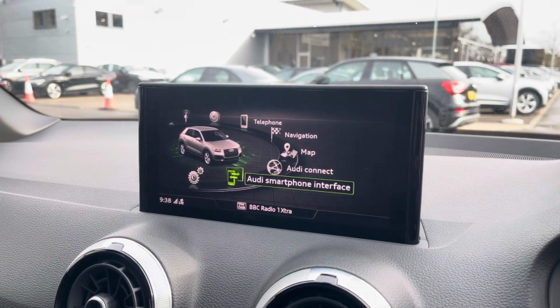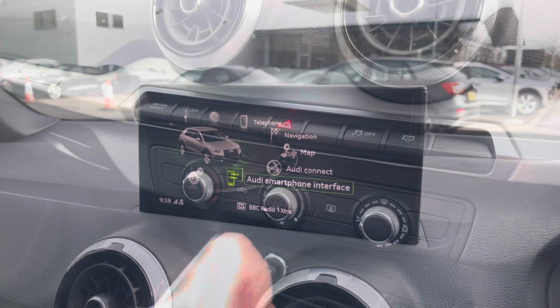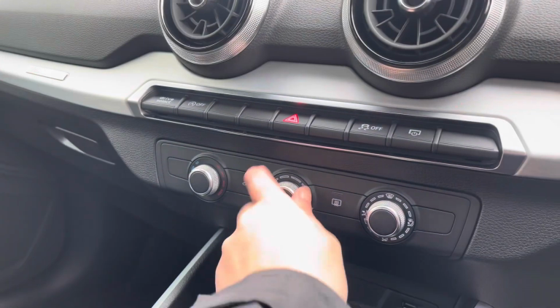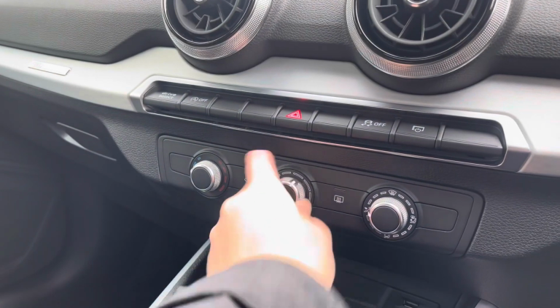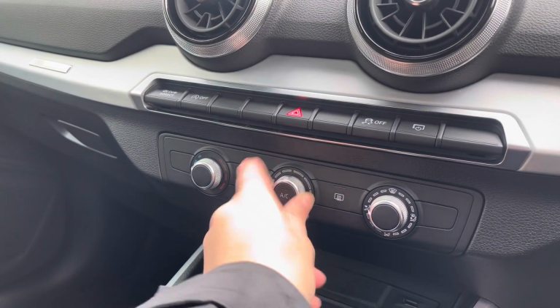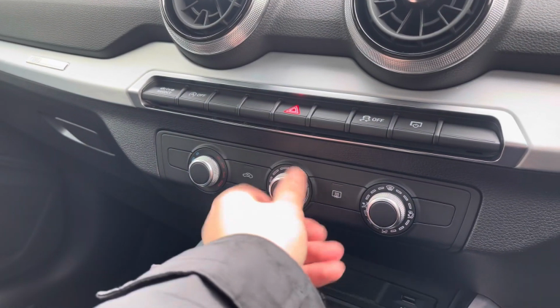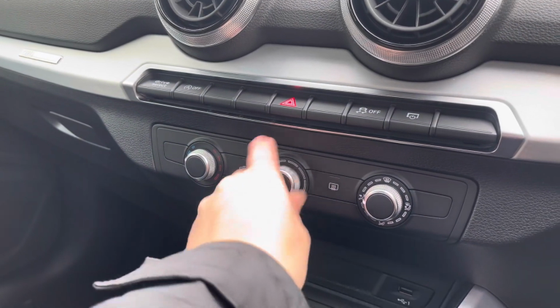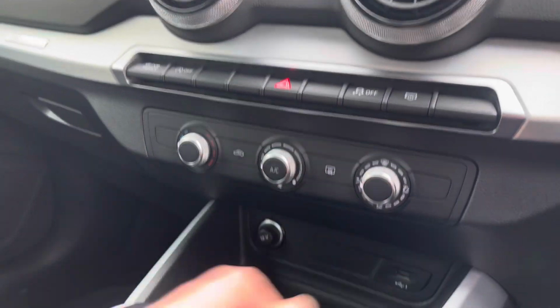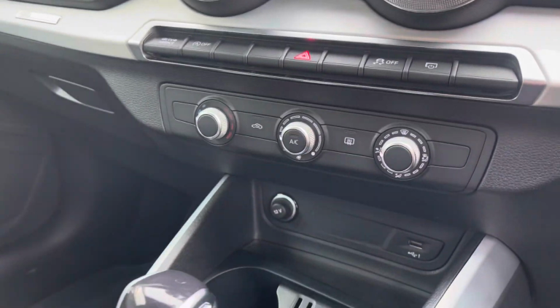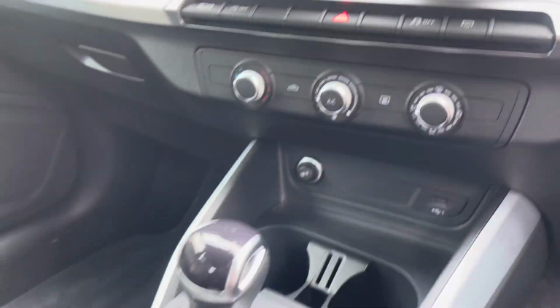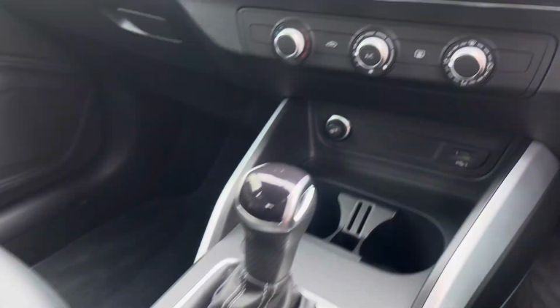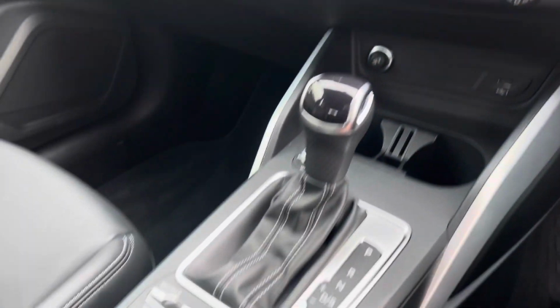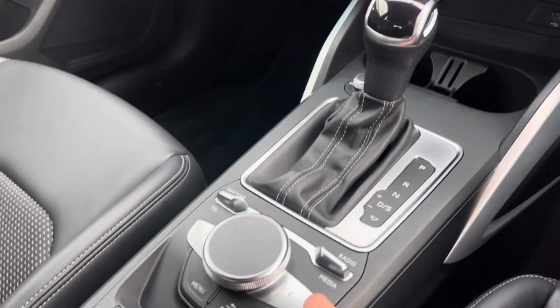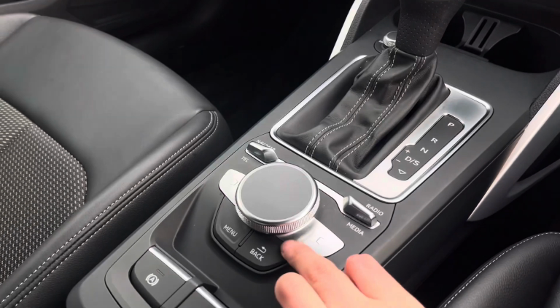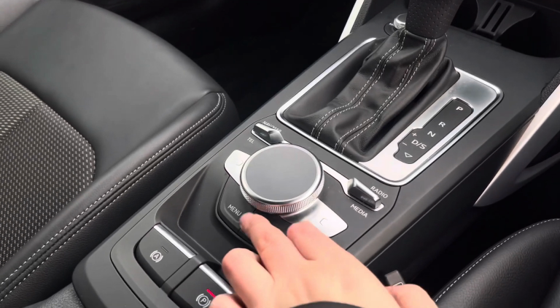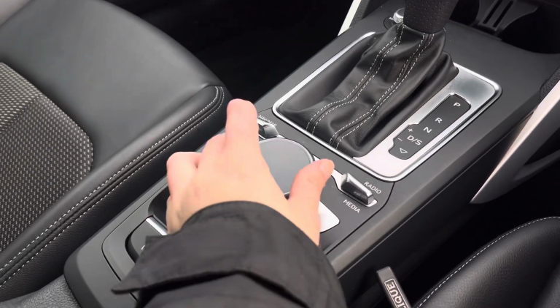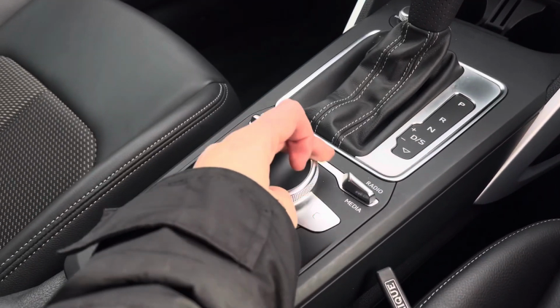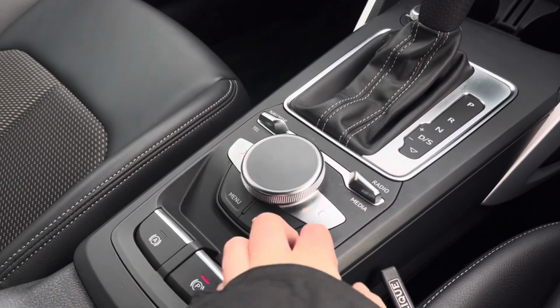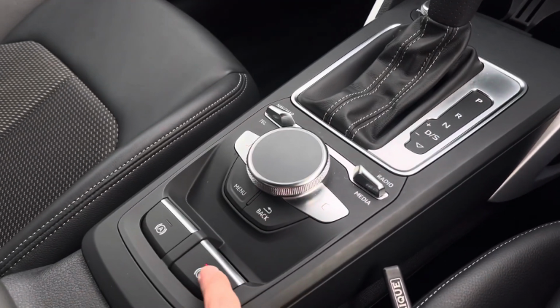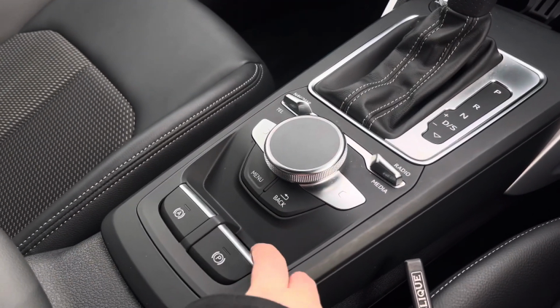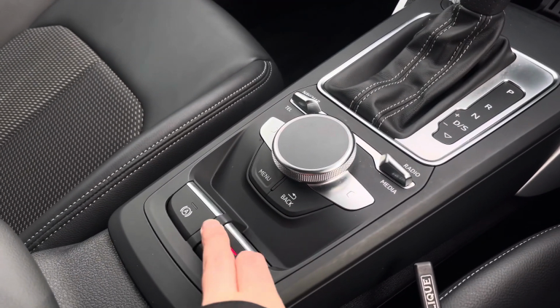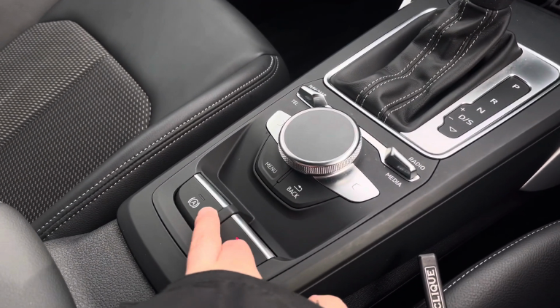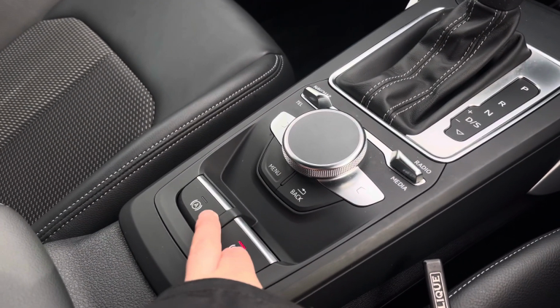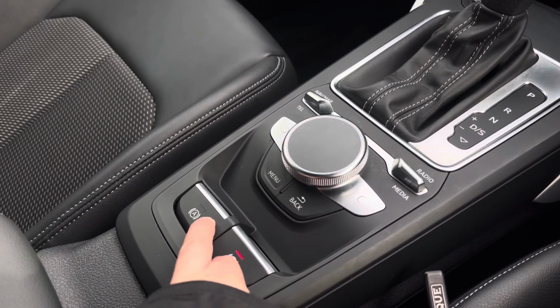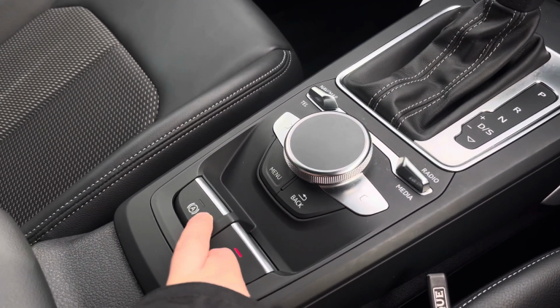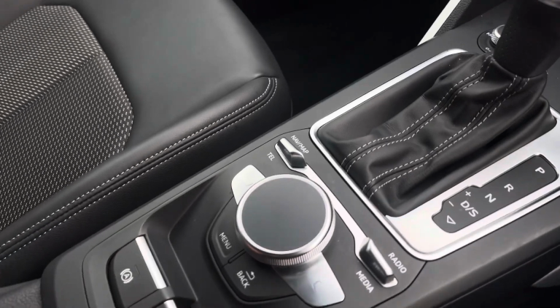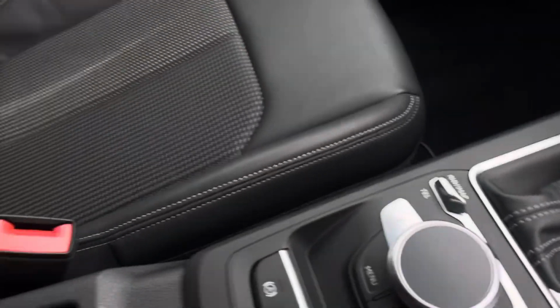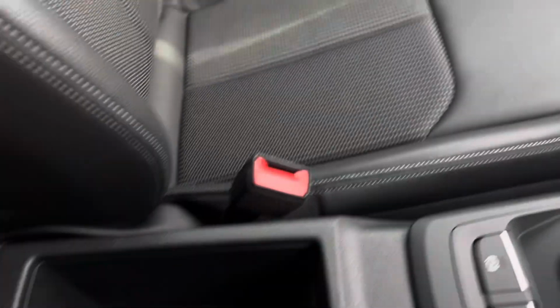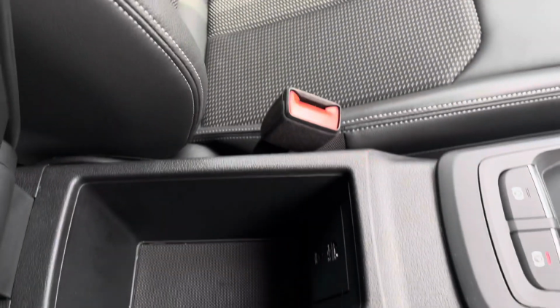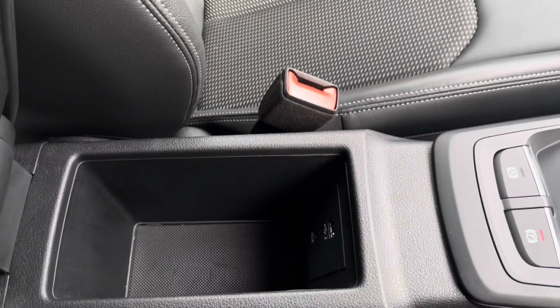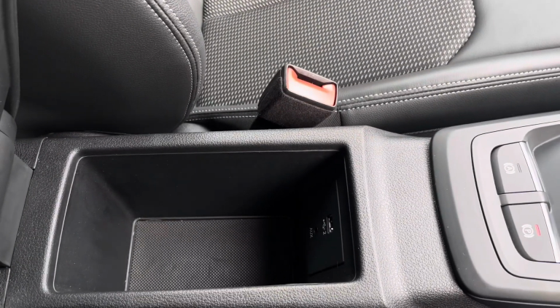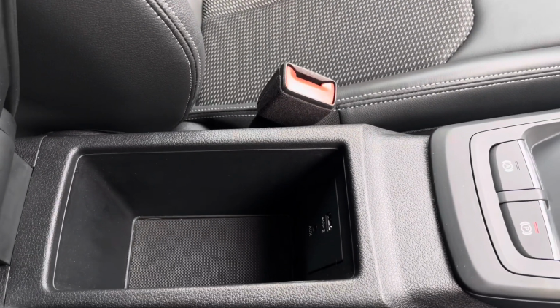Just below them we've got the manually adjustable air conditioning unit, we also have the automatic gearbox, the multimedia controls, as well as the electronic handbrake, hill hold assist and some storage underneath the armrest as well as a USB port.